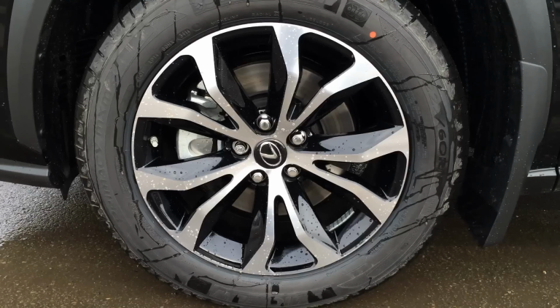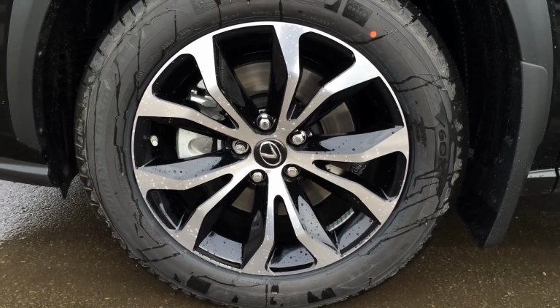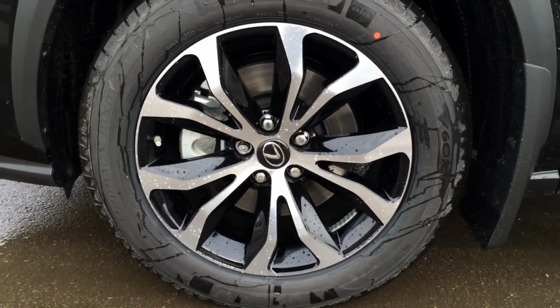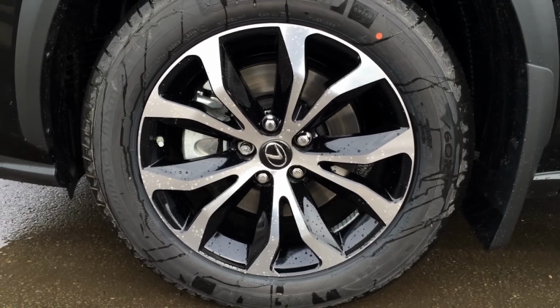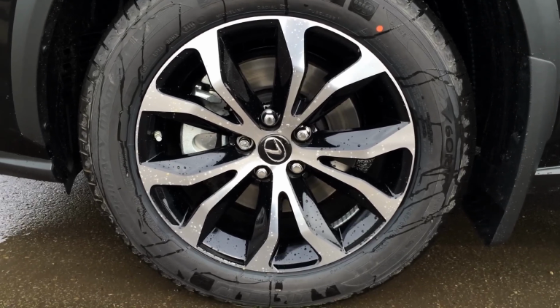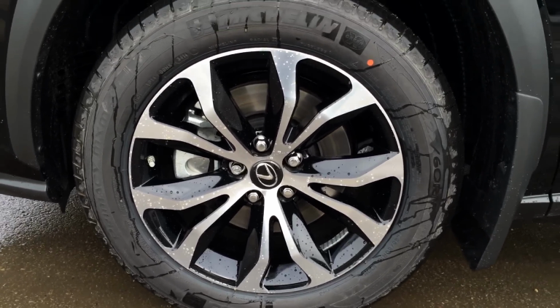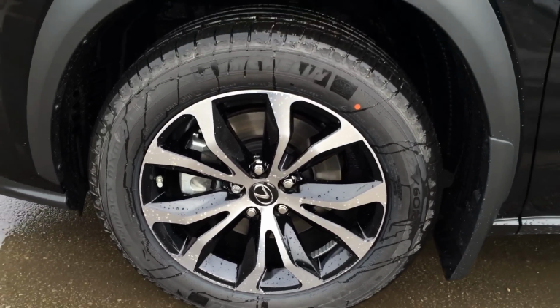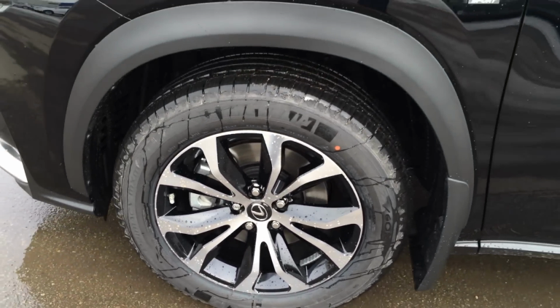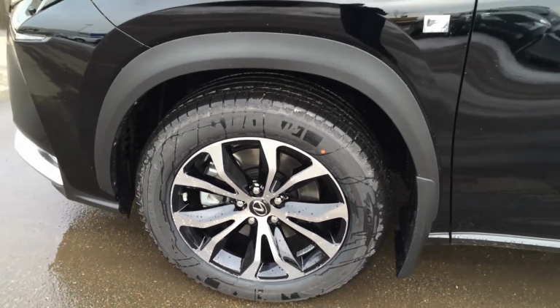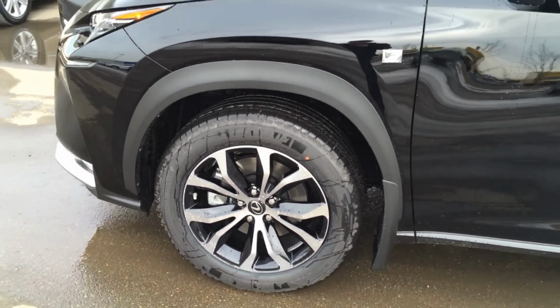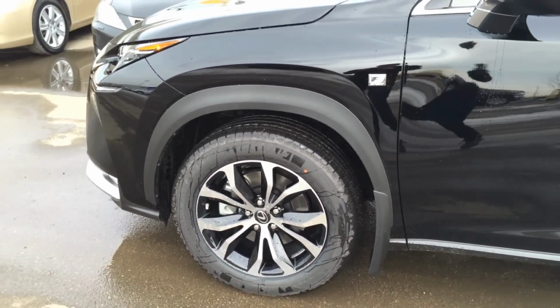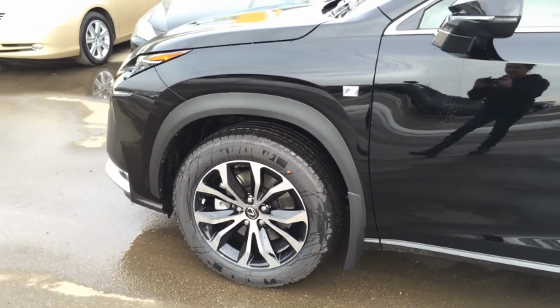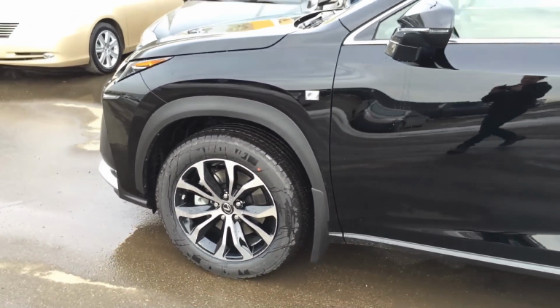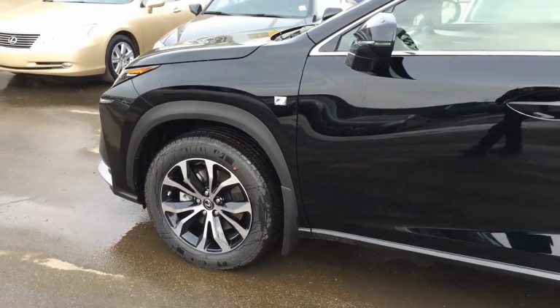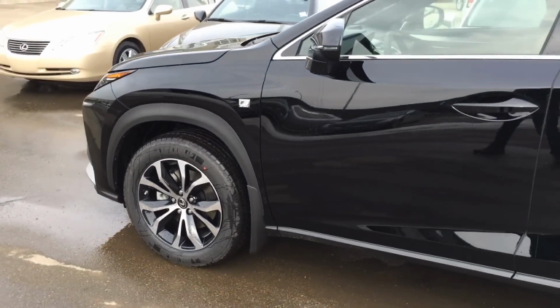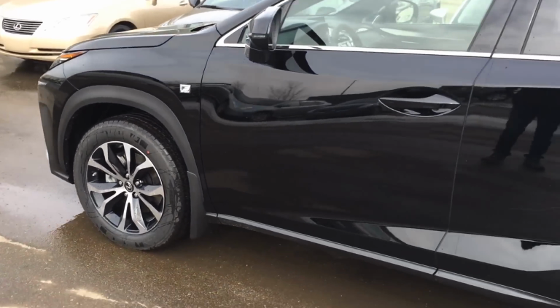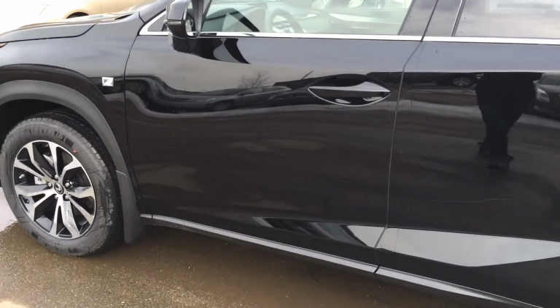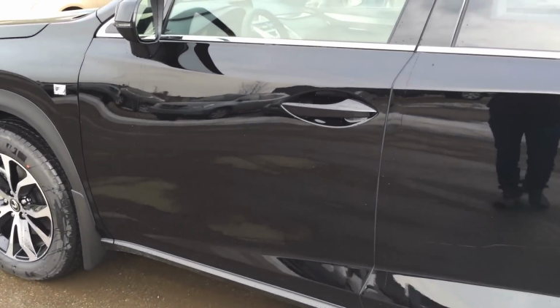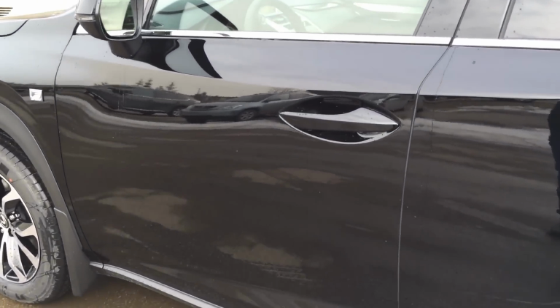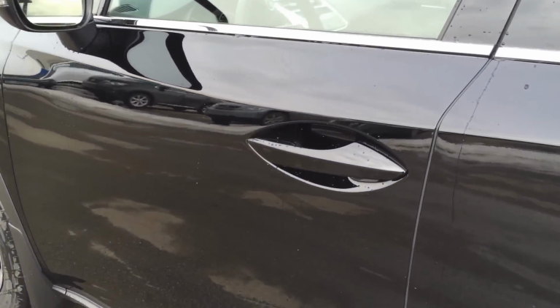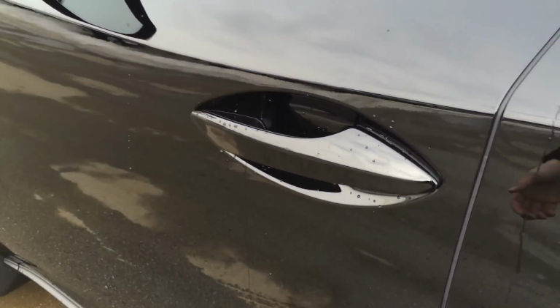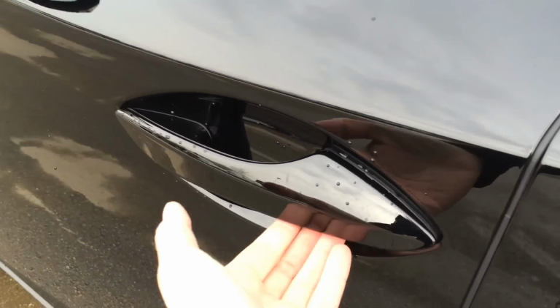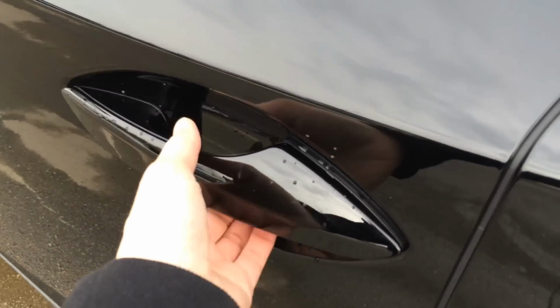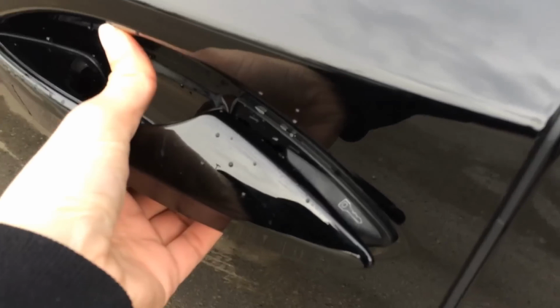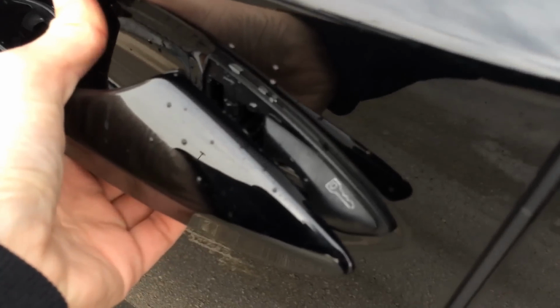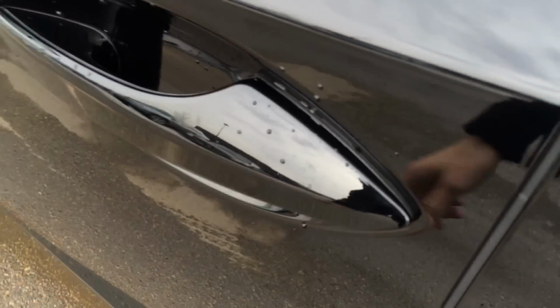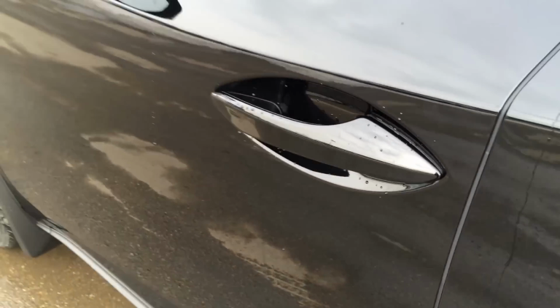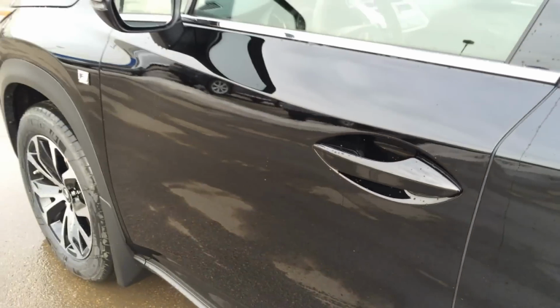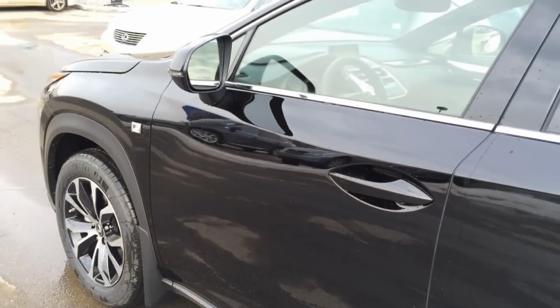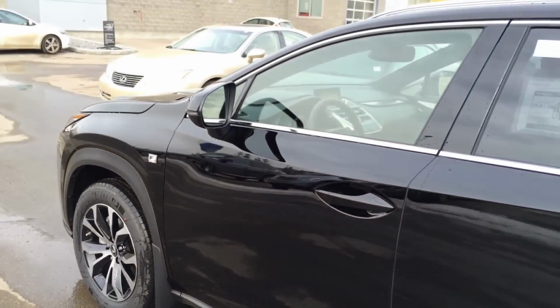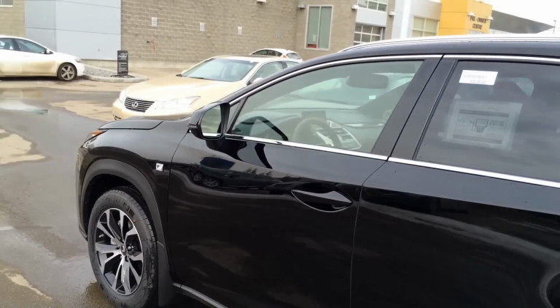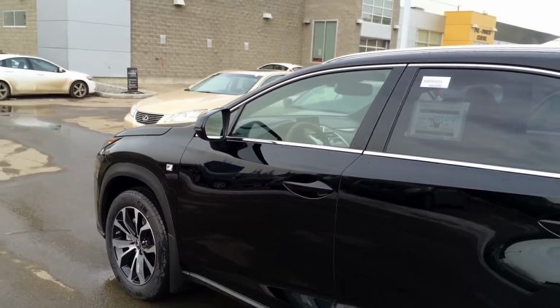F Sport 18-inch alloy wheels with wheel locks and mud flaps. Keyless entry with smart access, key lock prevention. You have the new door handle design with lighting underneath it. Tinted windows.